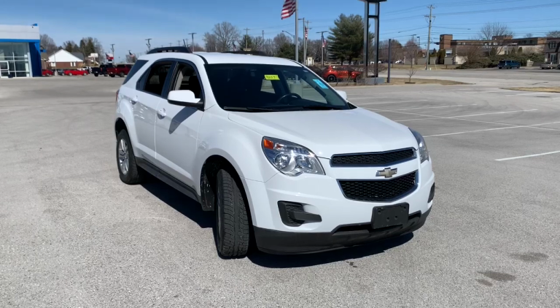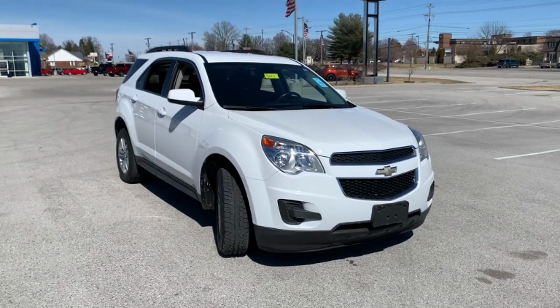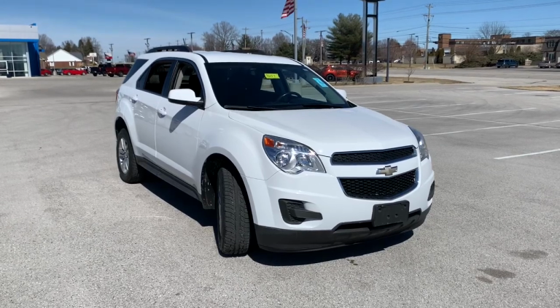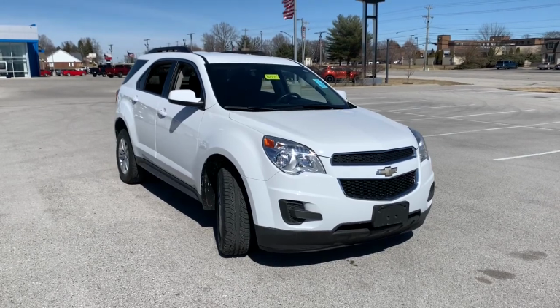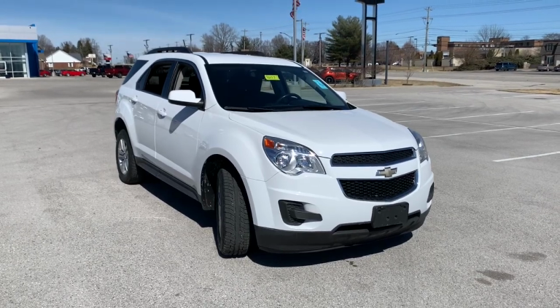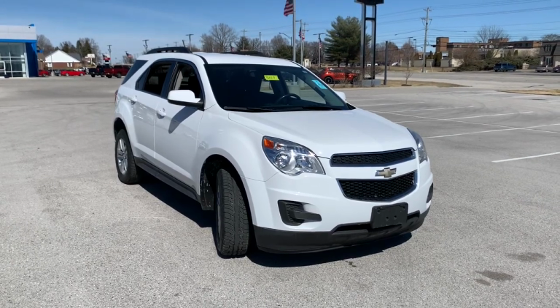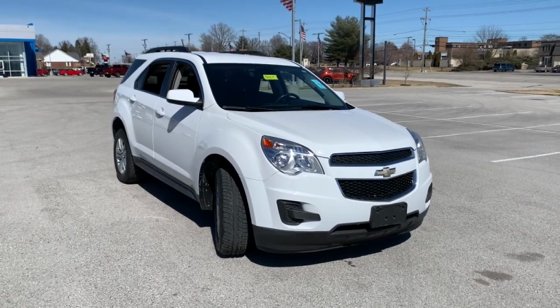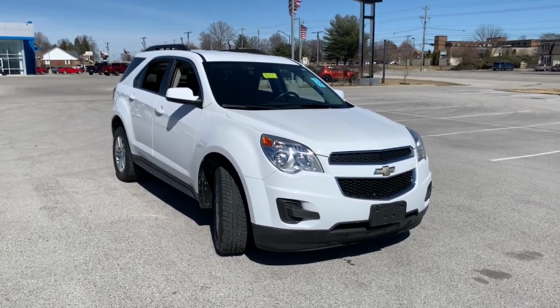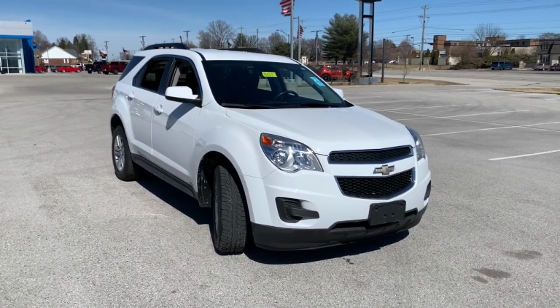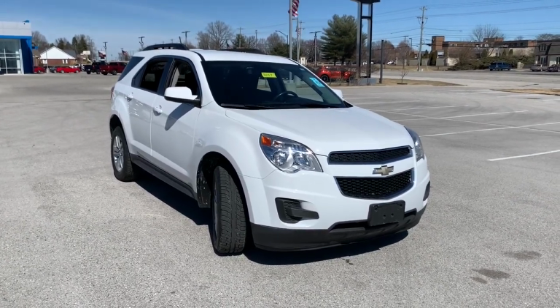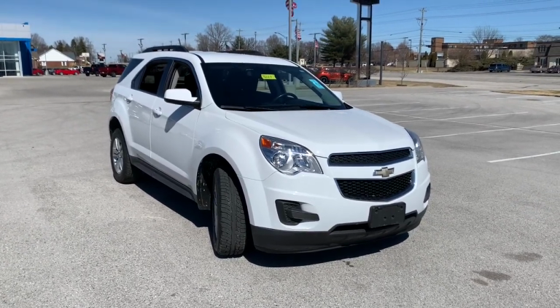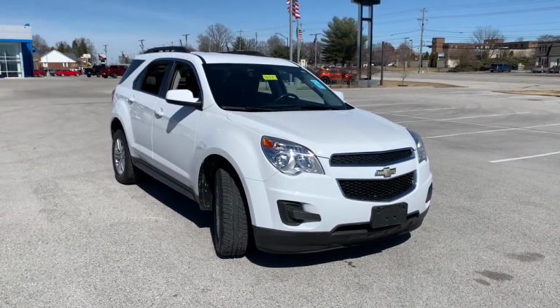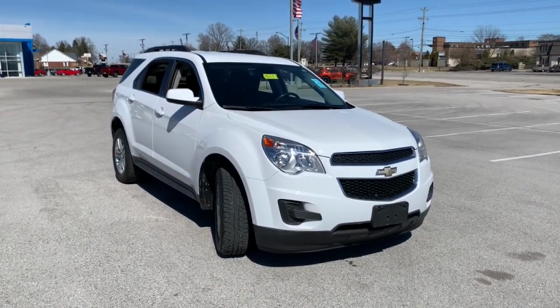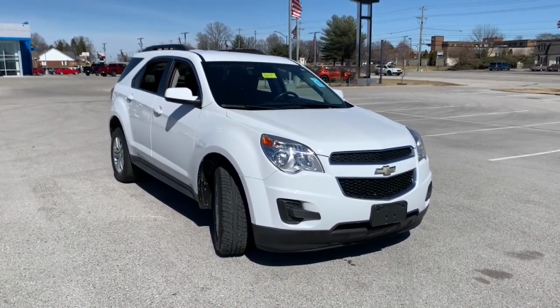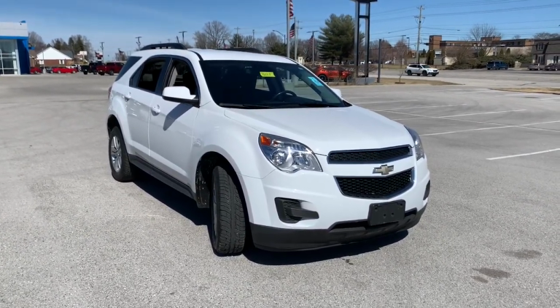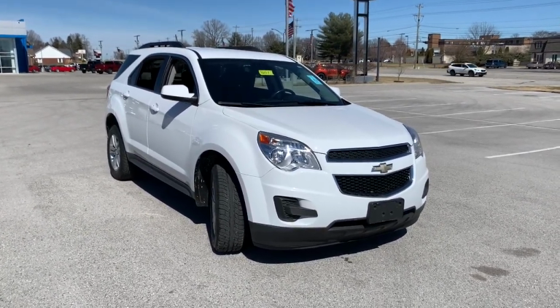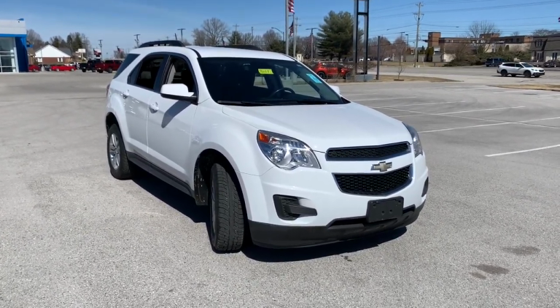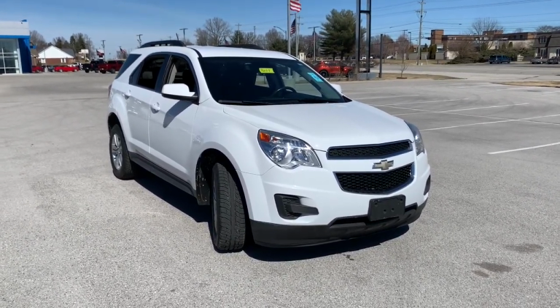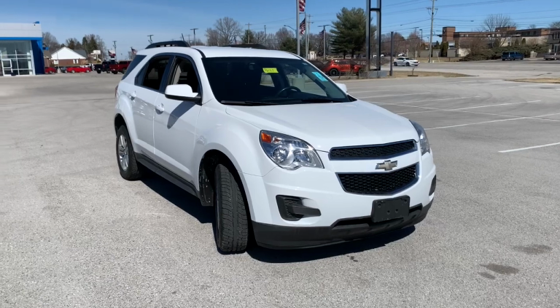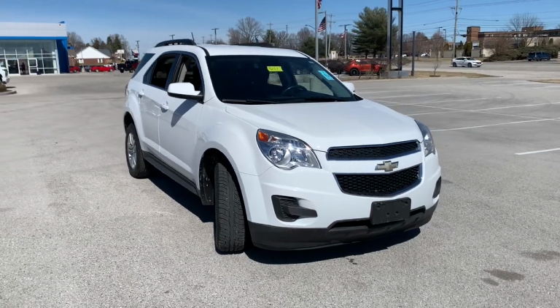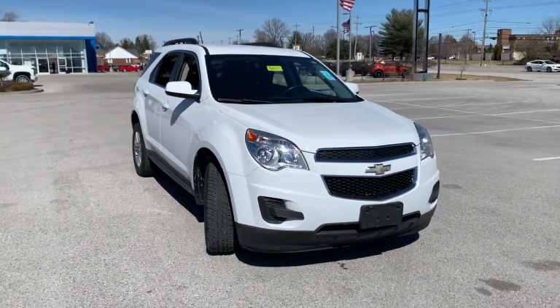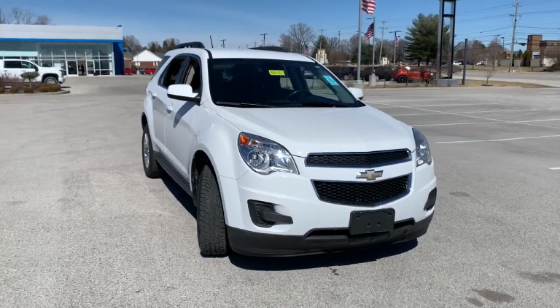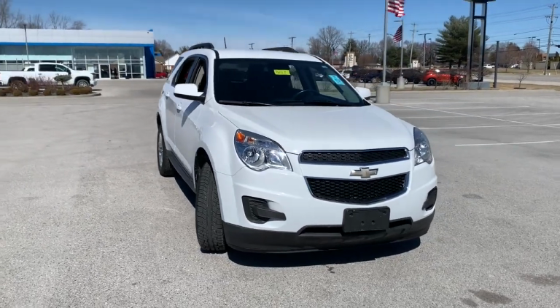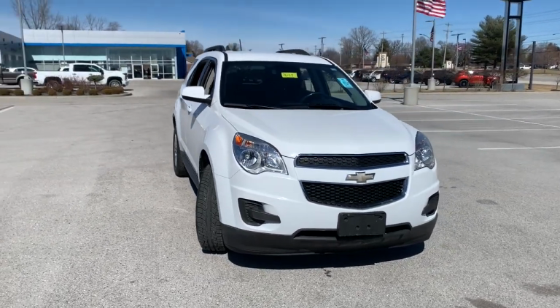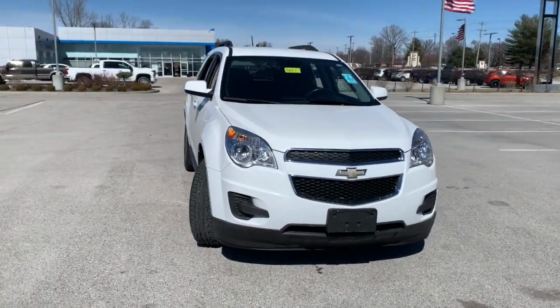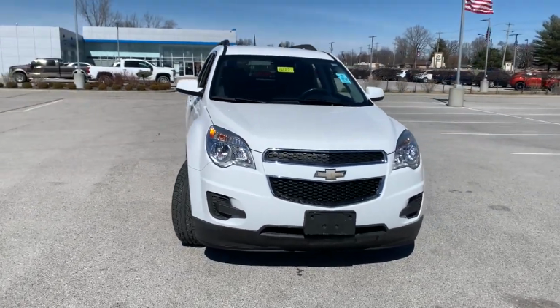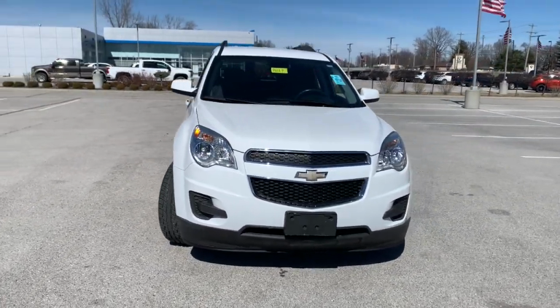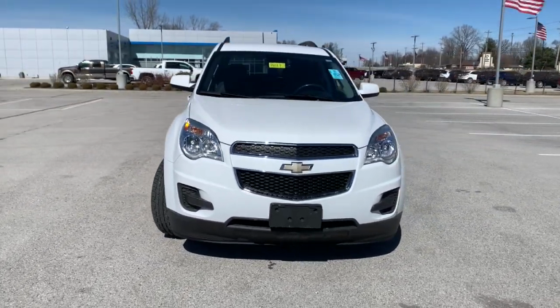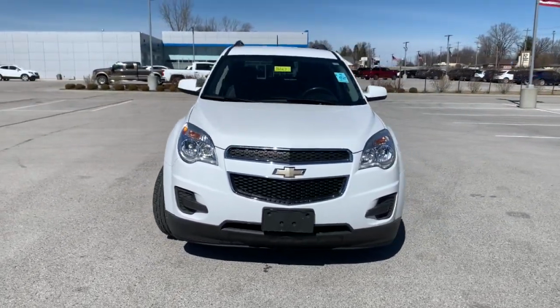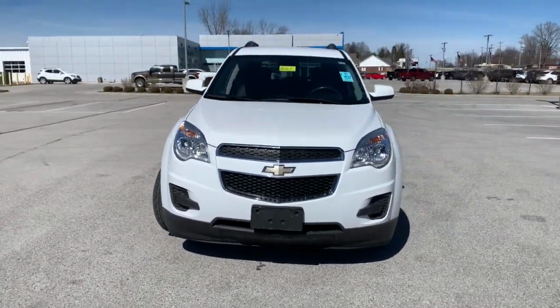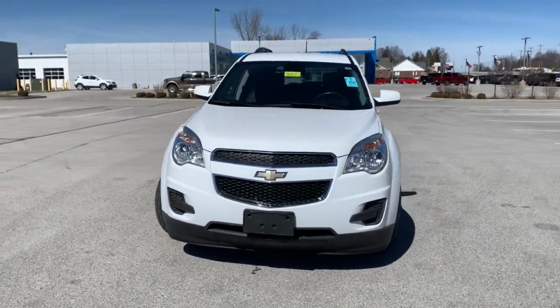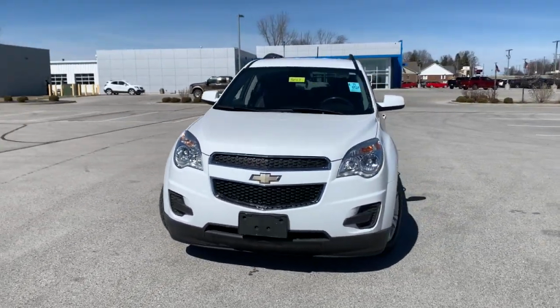Get into the 2014 Chevrolet Equinox. This vehicle still has fewer than 80,000 miles on the clock, so it won't last long.